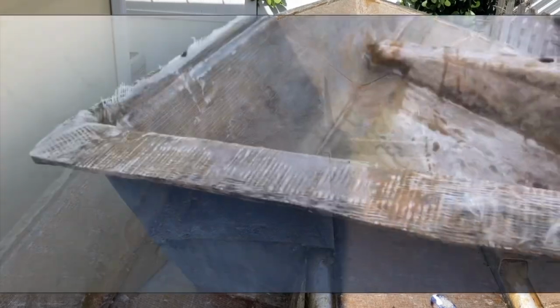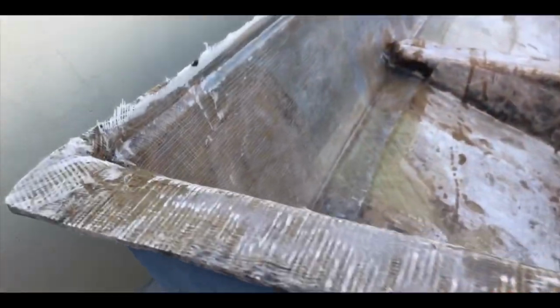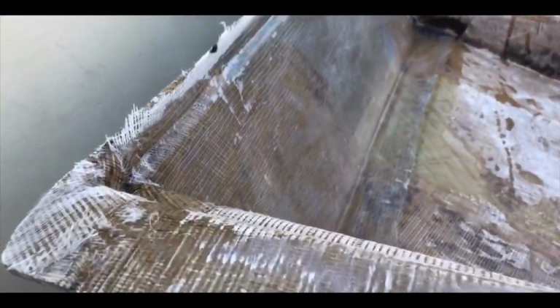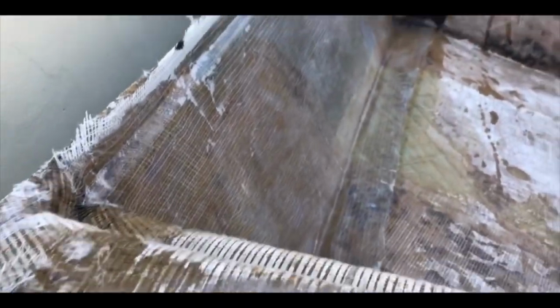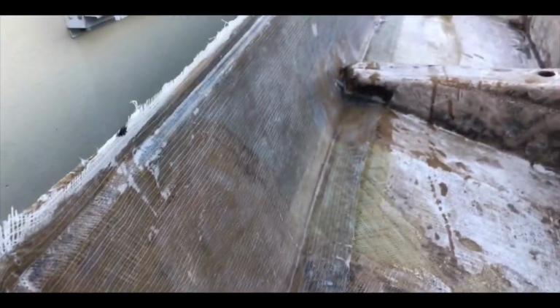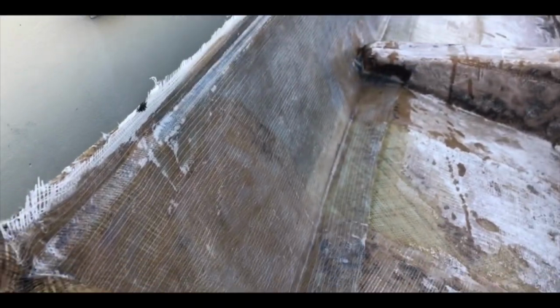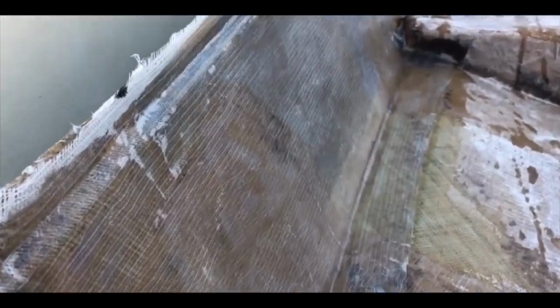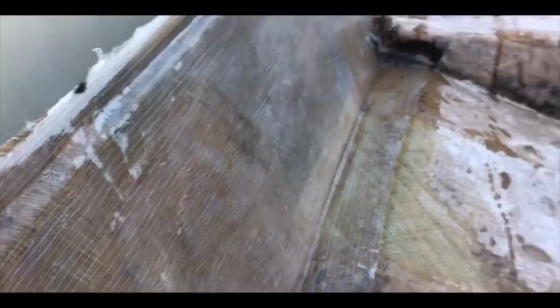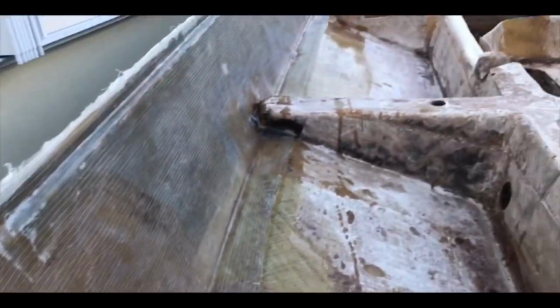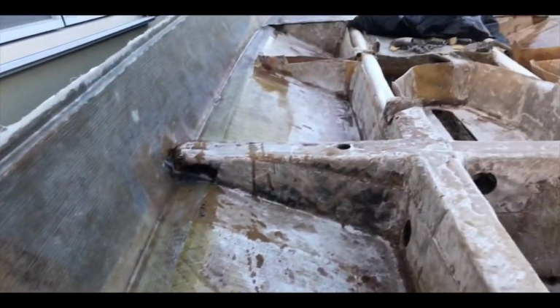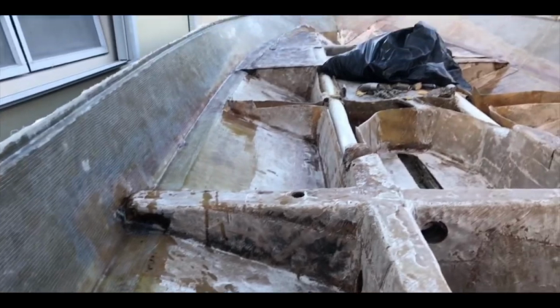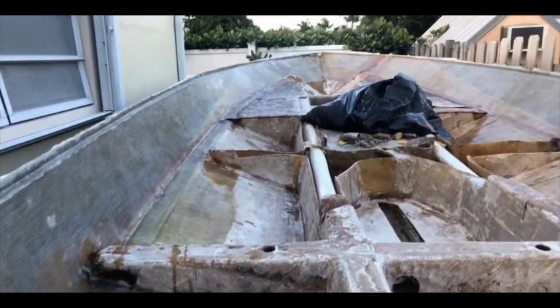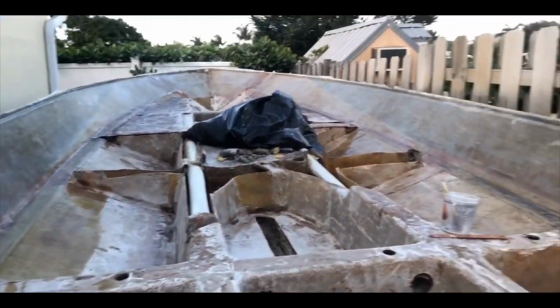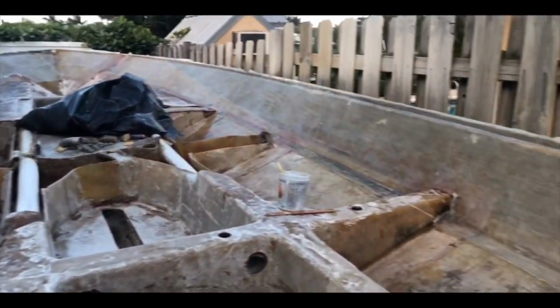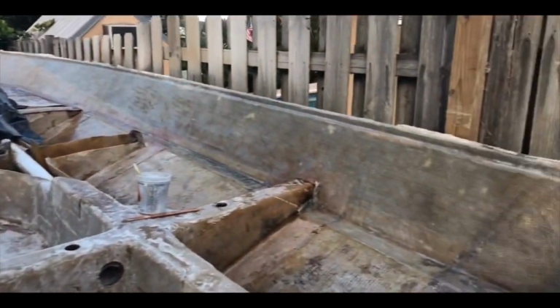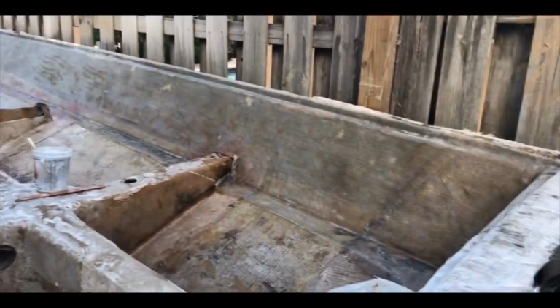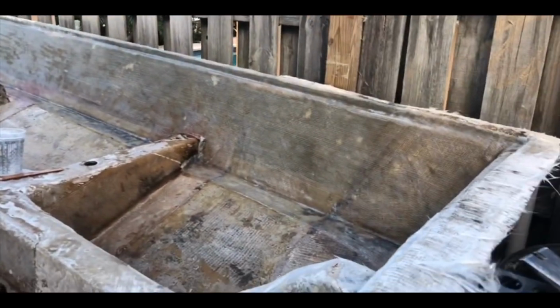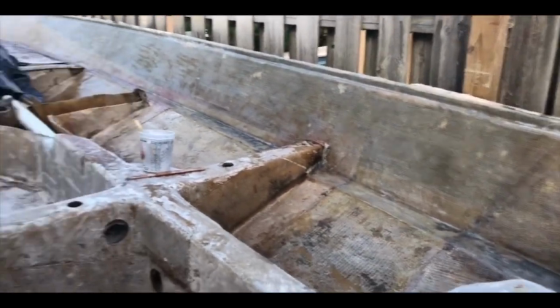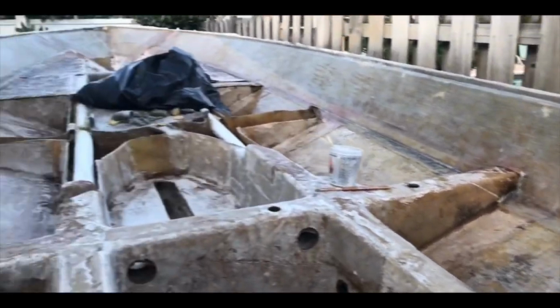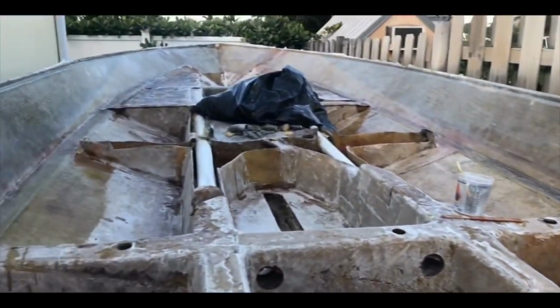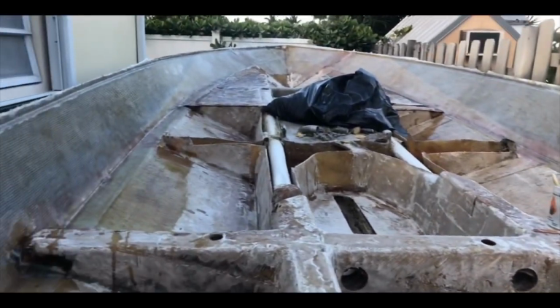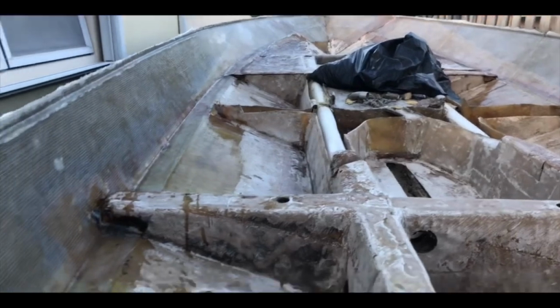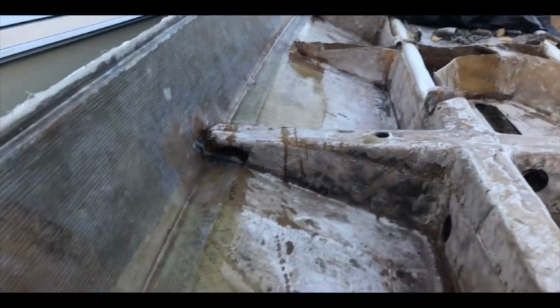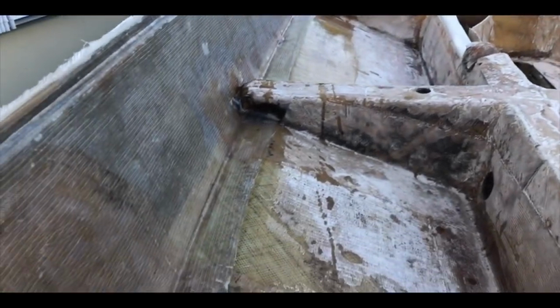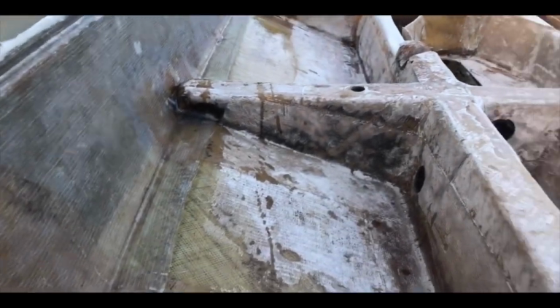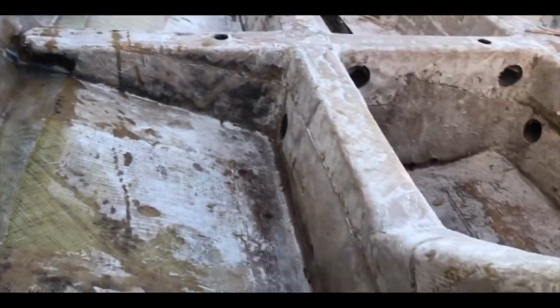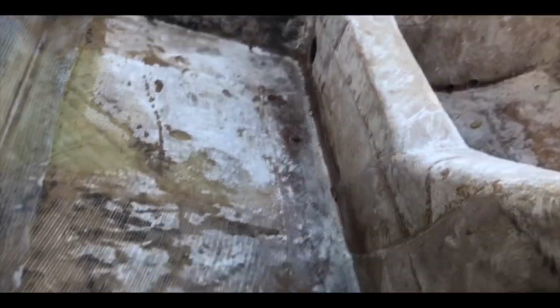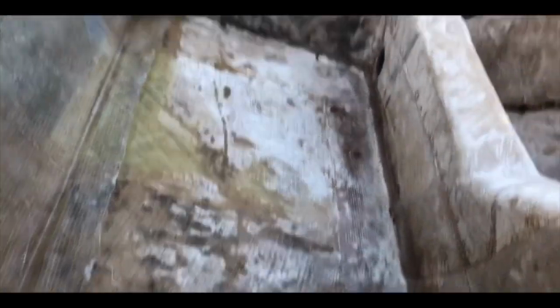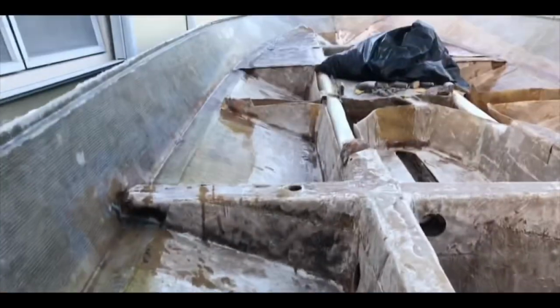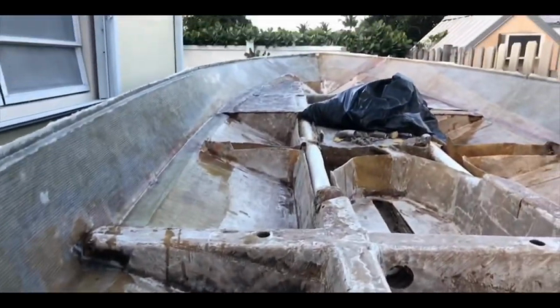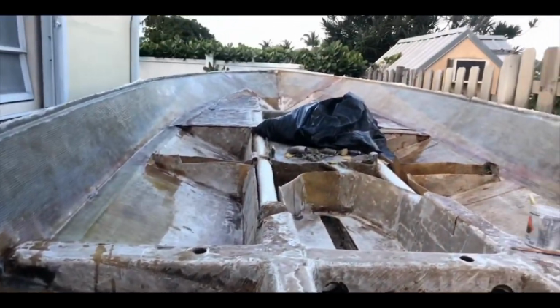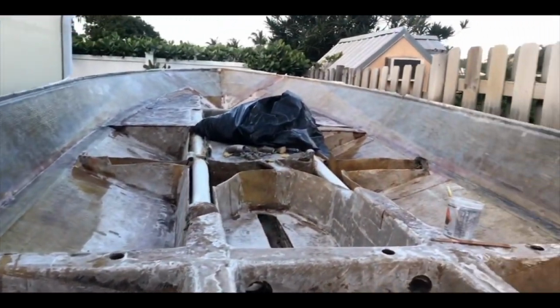I ended up doing a skin of glass already. Of course I didn't record because my hands were disgusting. But look at that — what a difference. Looks good. Next step: stringer ends right in here, and we're figuring out a layout.